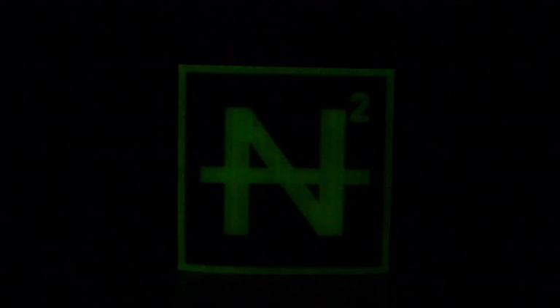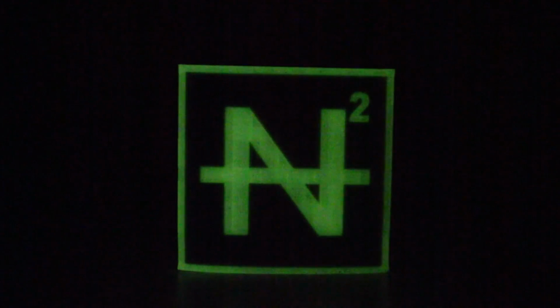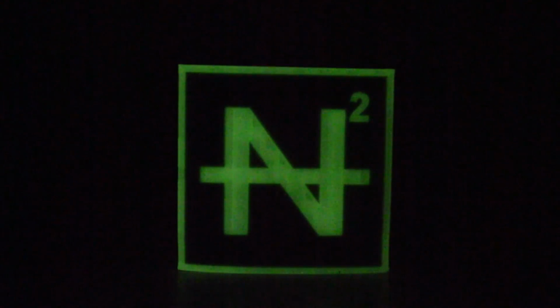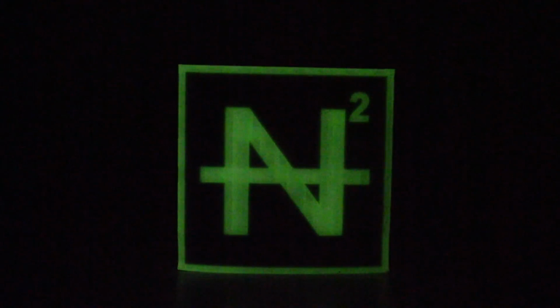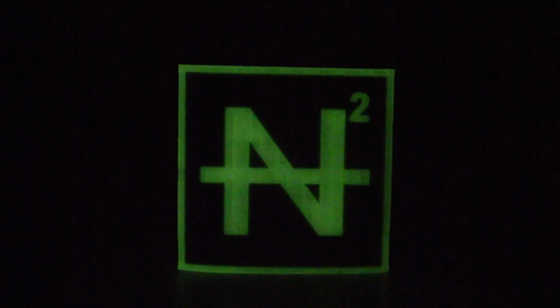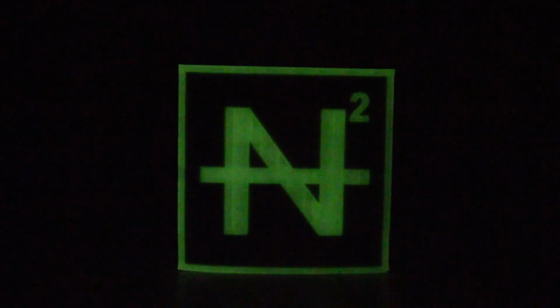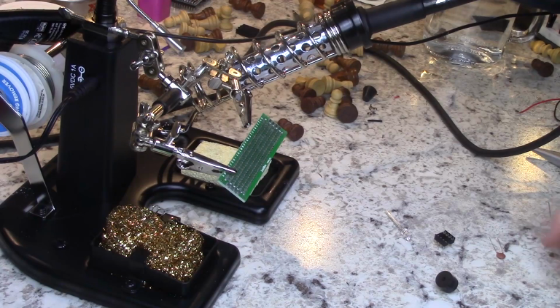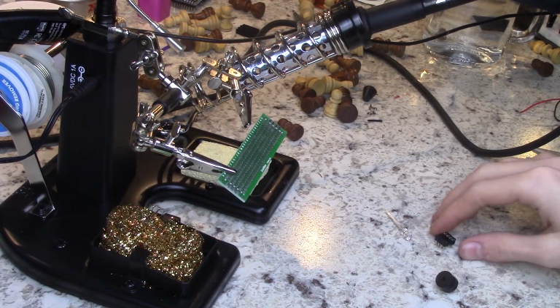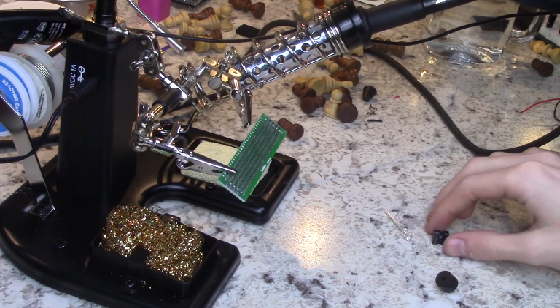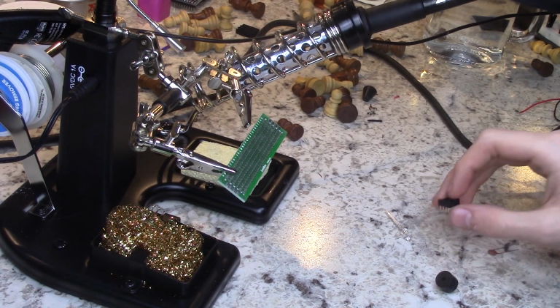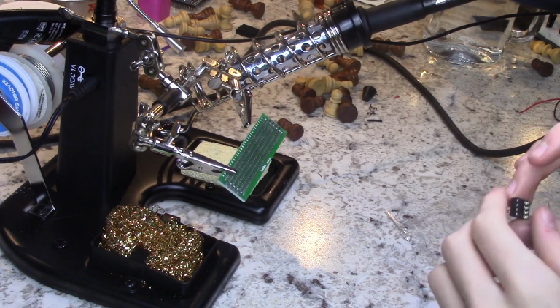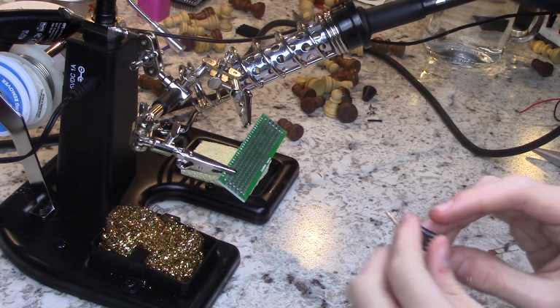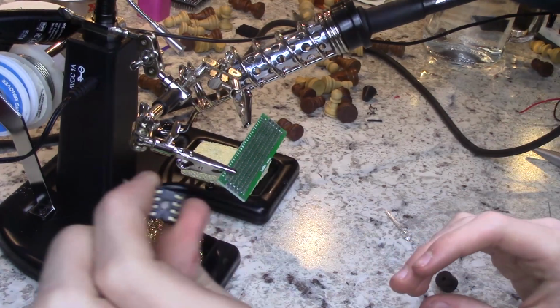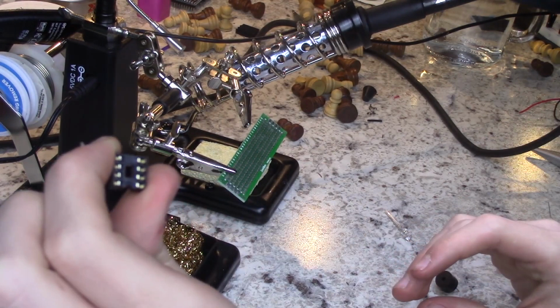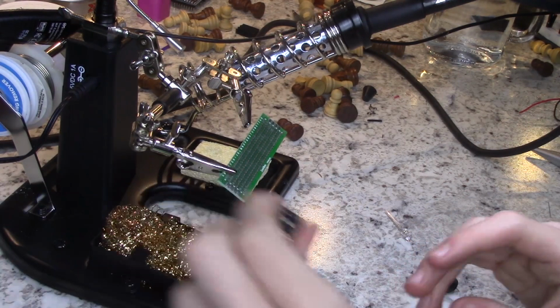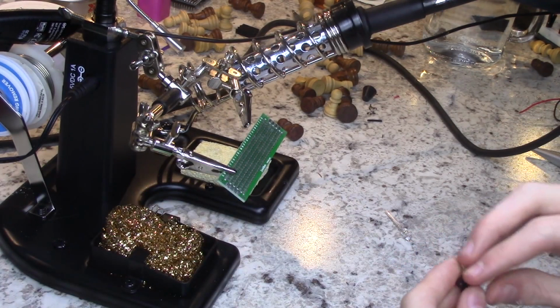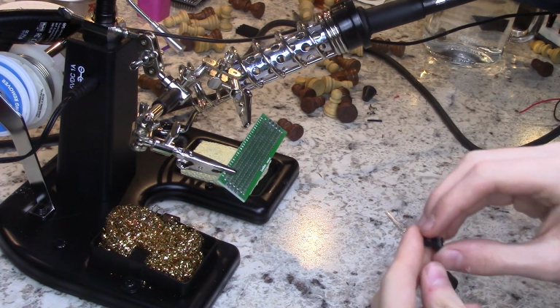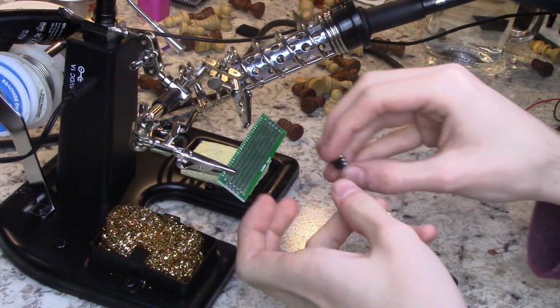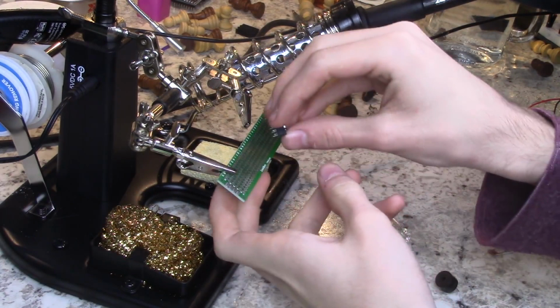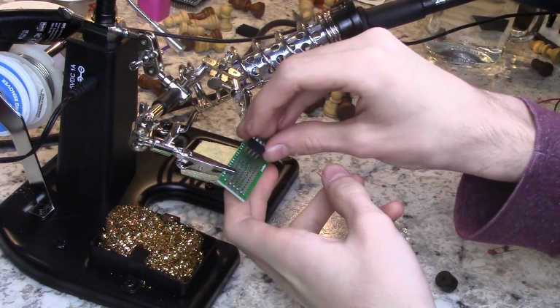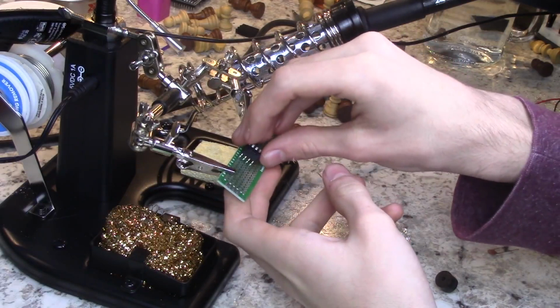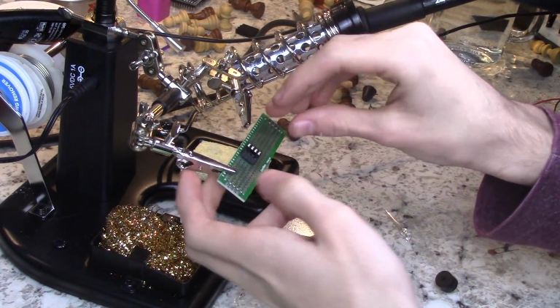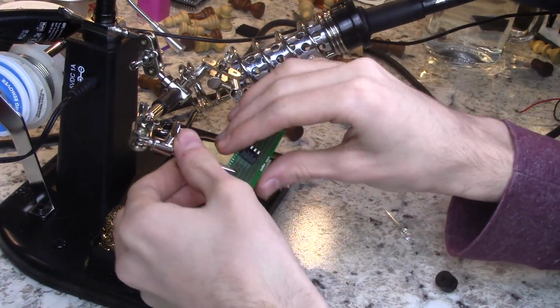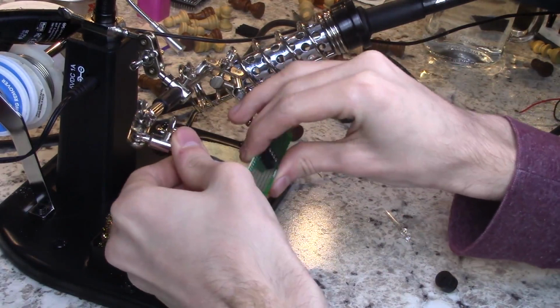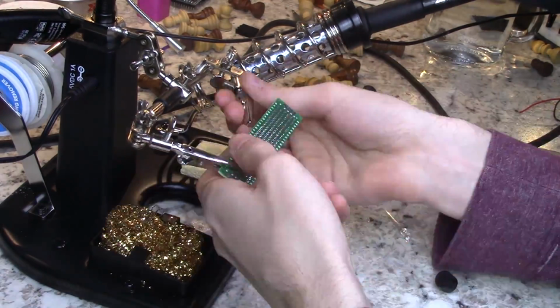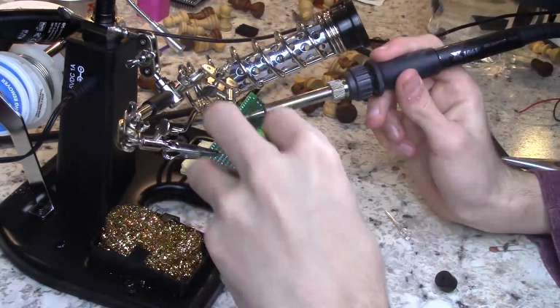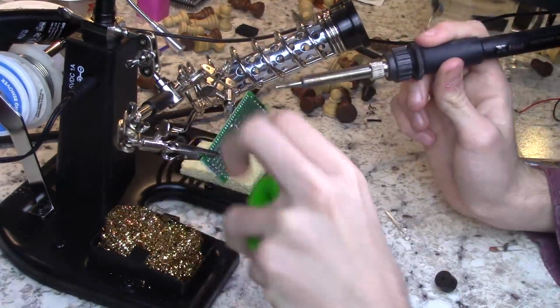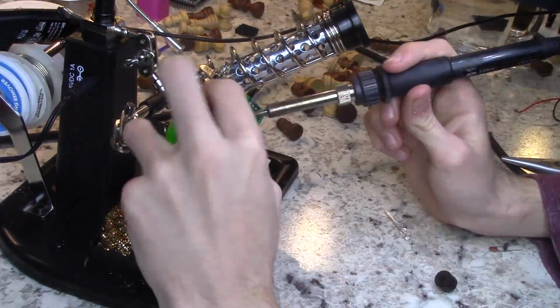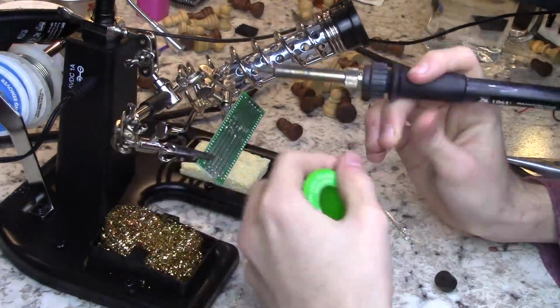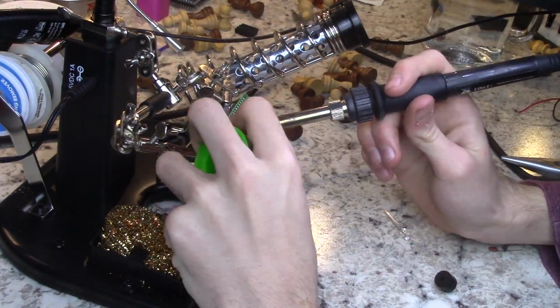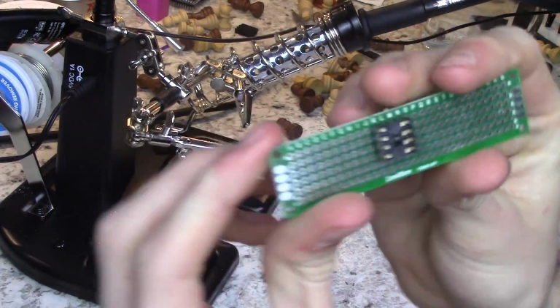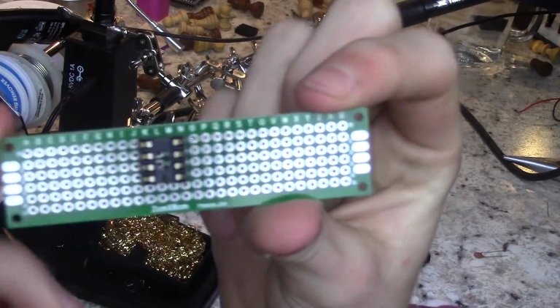Hello and welcome back to the N Squared World Domination Society. Today we will be building a water detecting sensor. First things first, solder an 8-pin DIP socket onto the circuit board as shown.